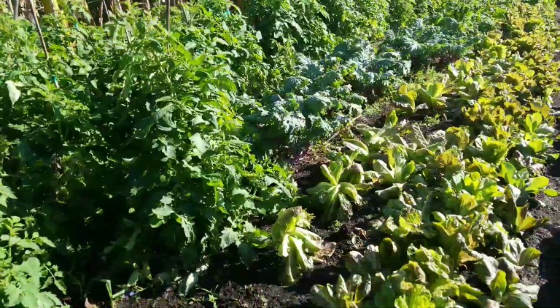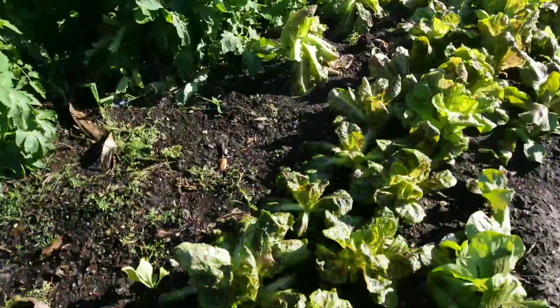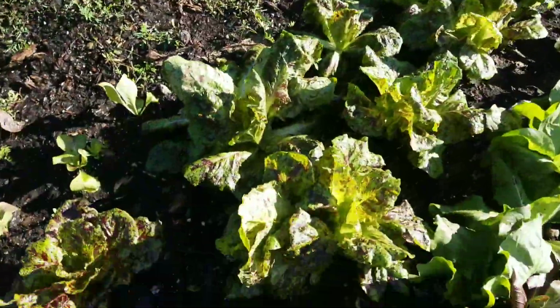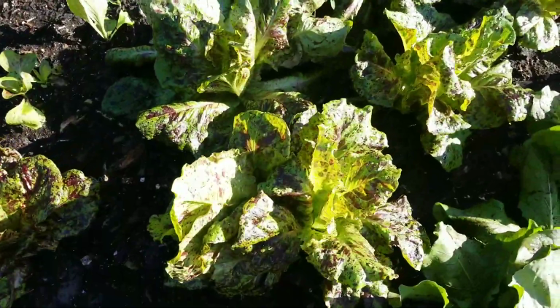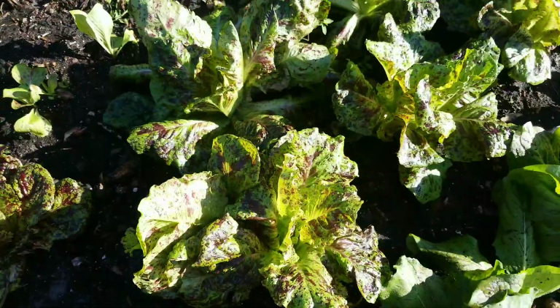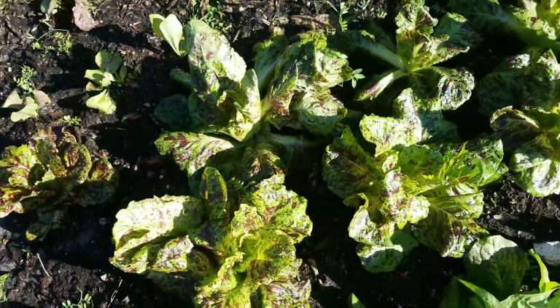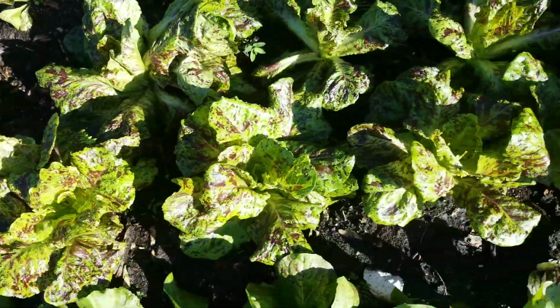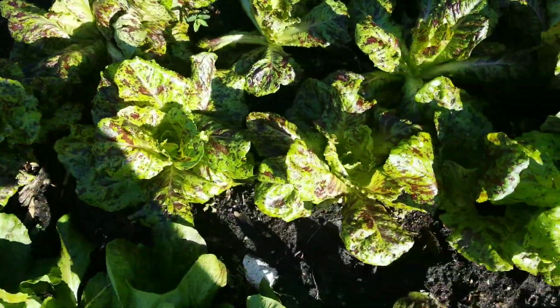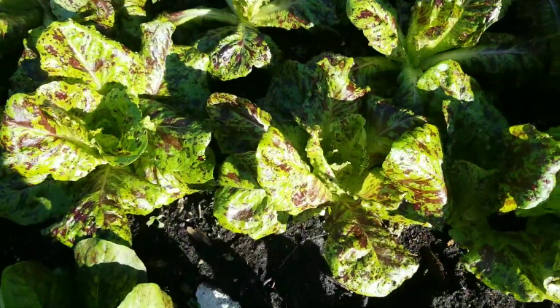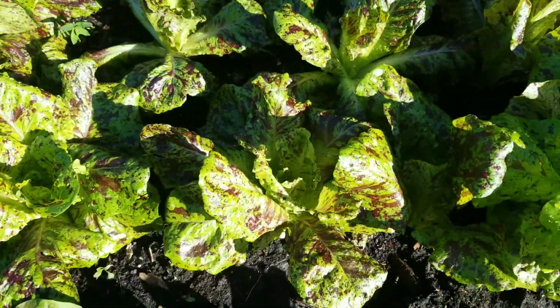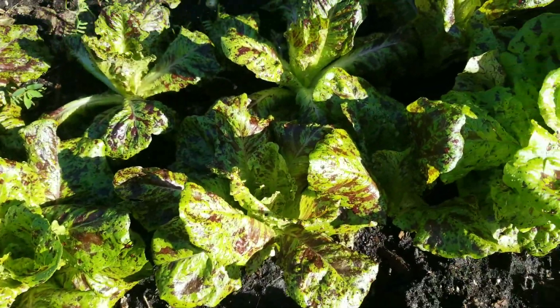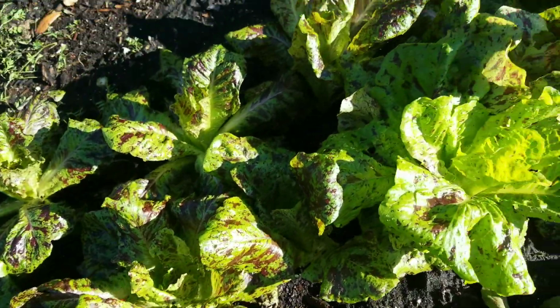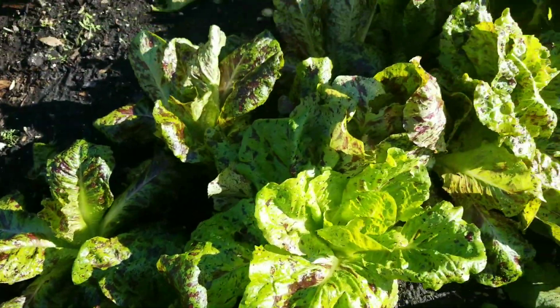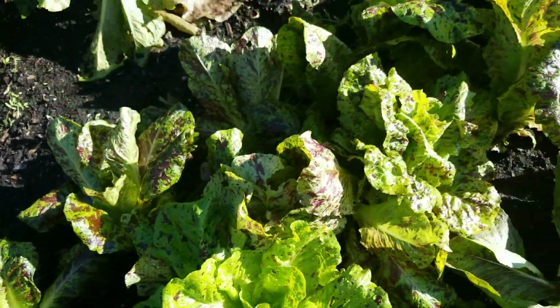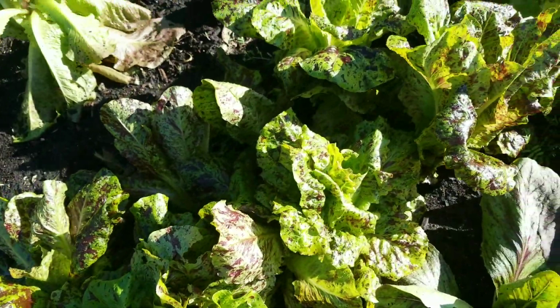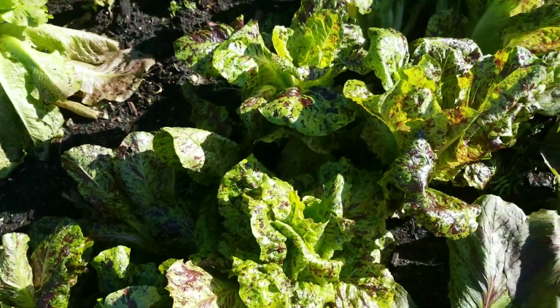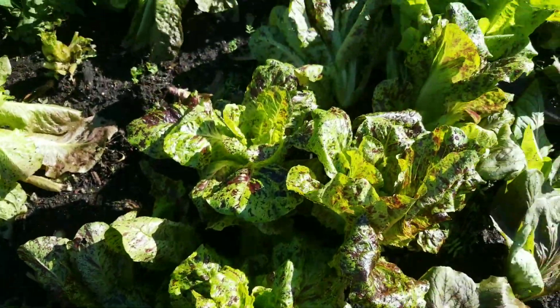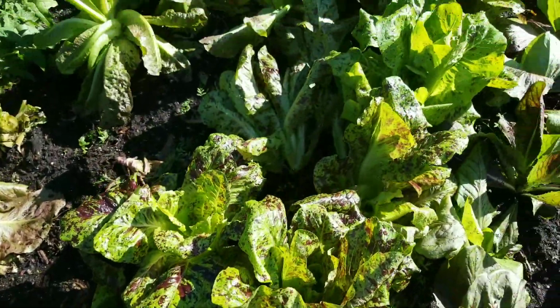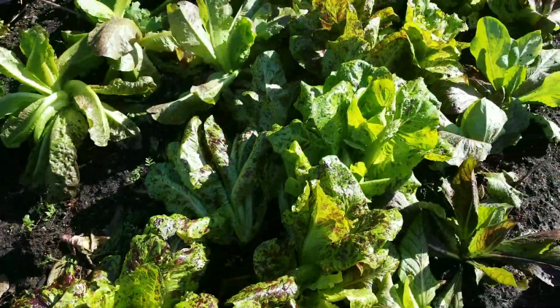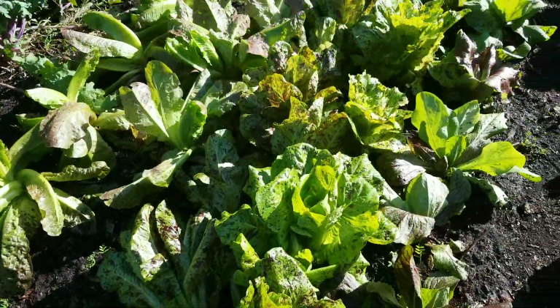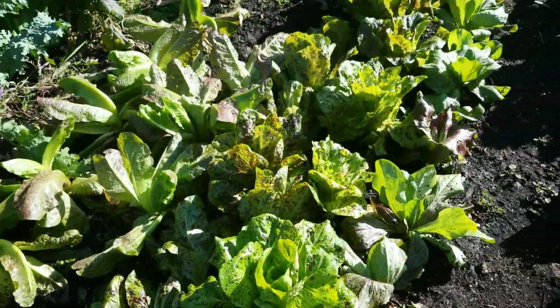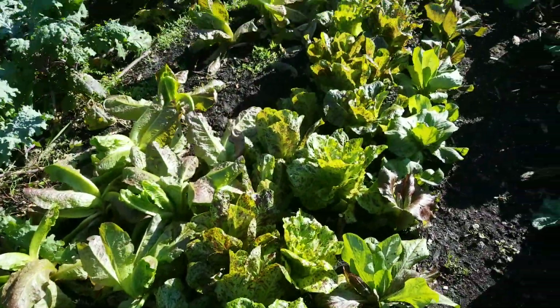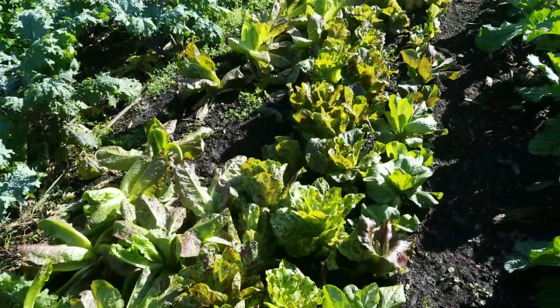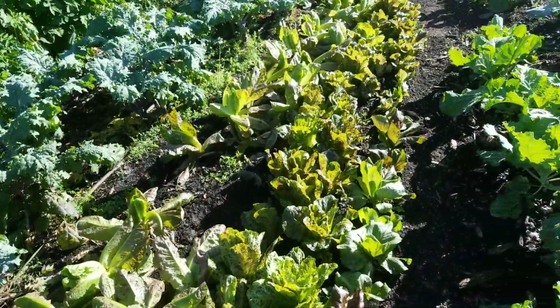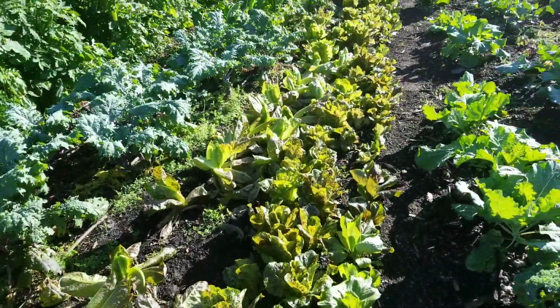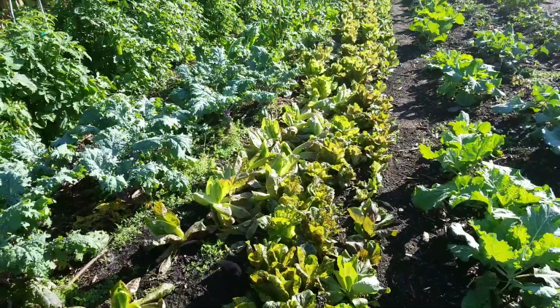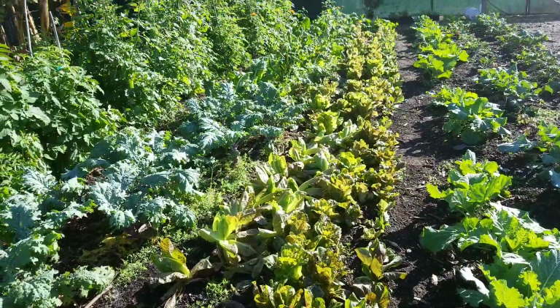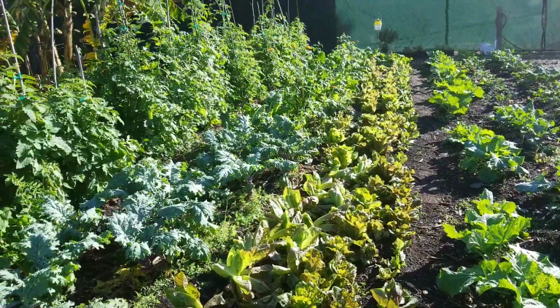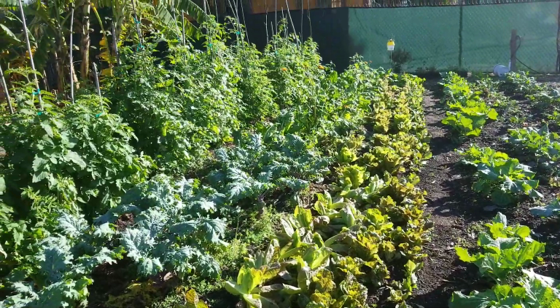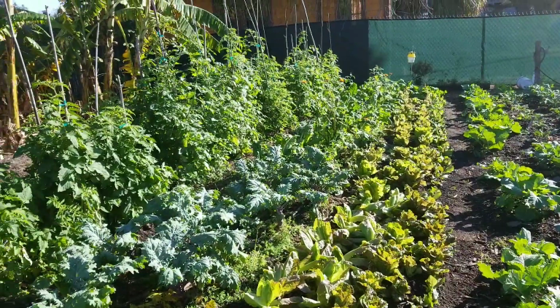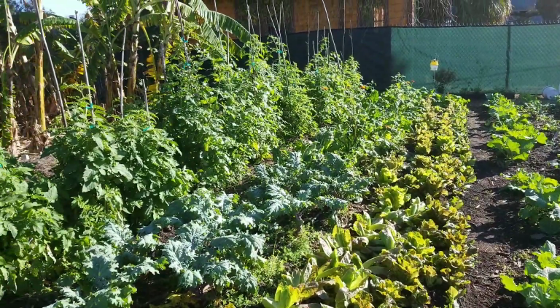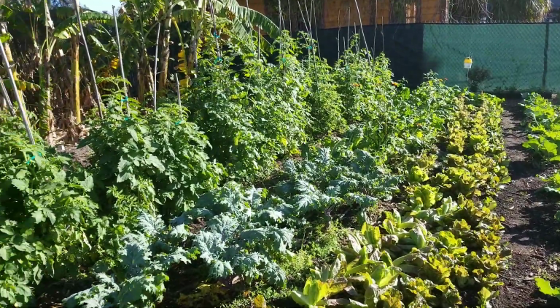And this lettuce here, I just love this lettuce. It looks really interesting, this red and green mottled color. It tastes really good too. I'll make a couple recipe videos with that lettuce.